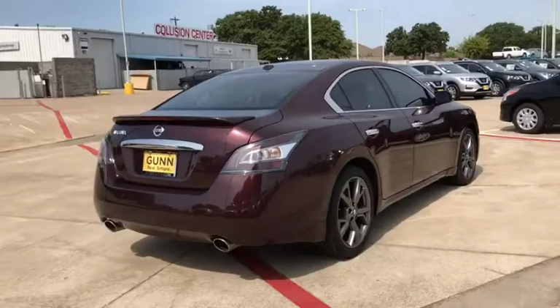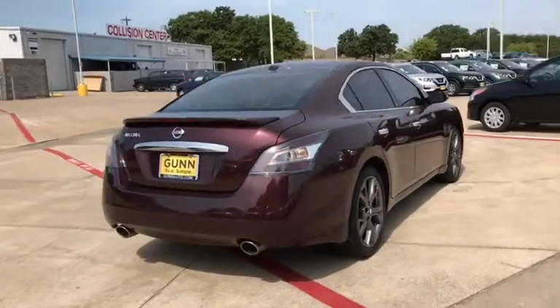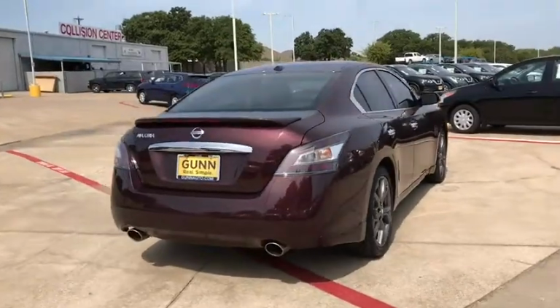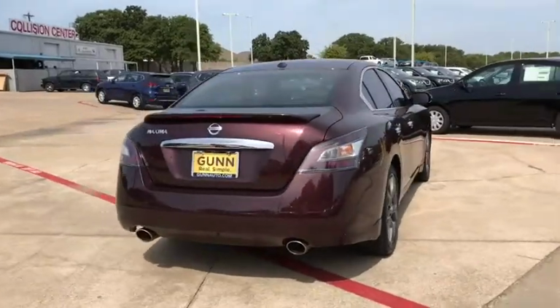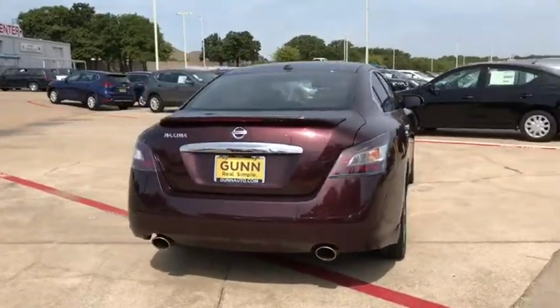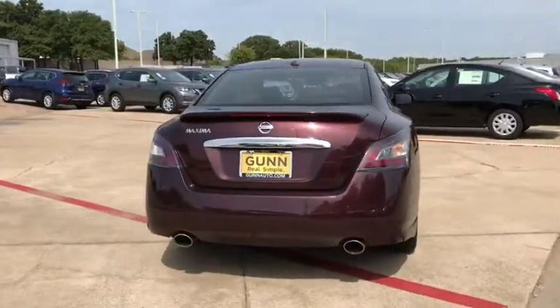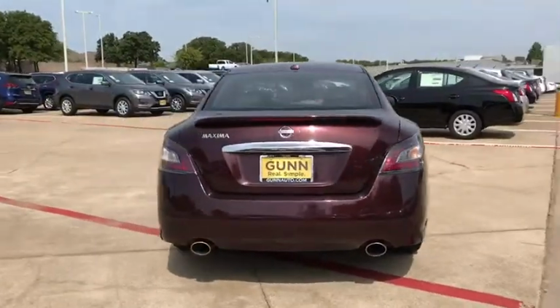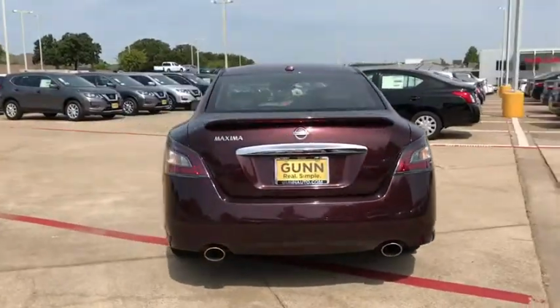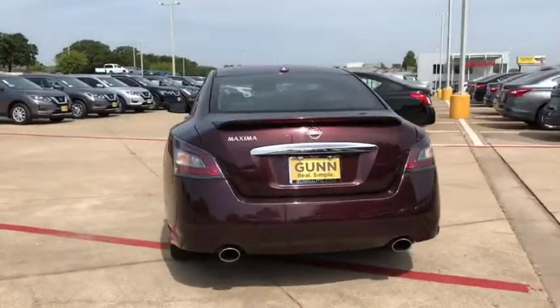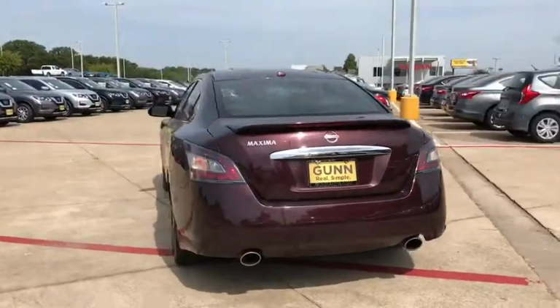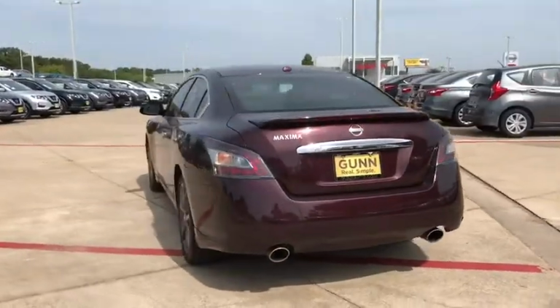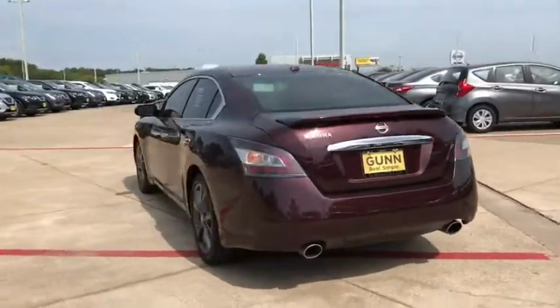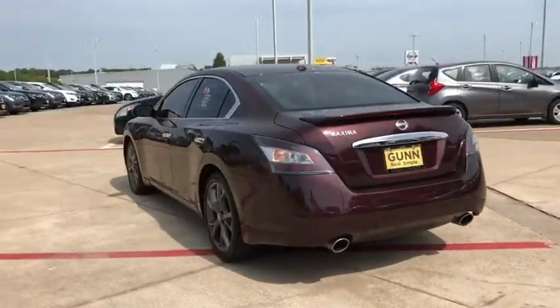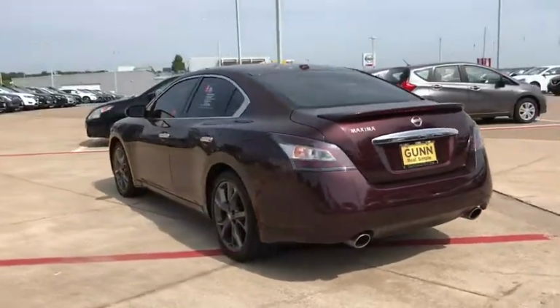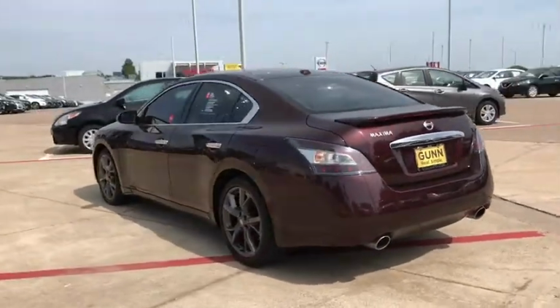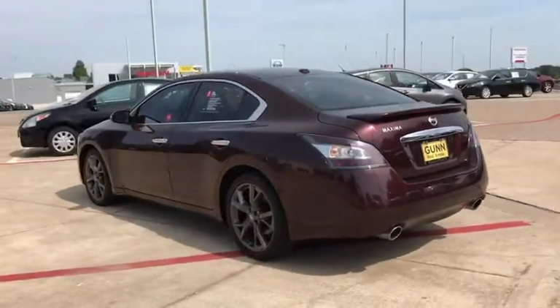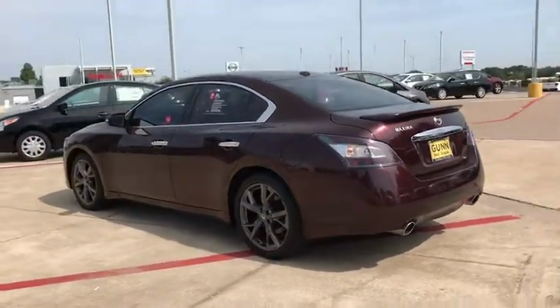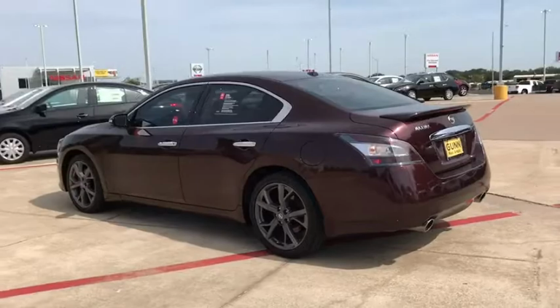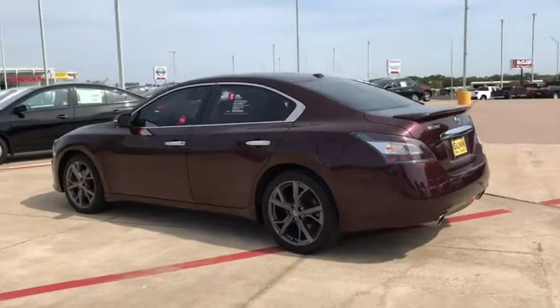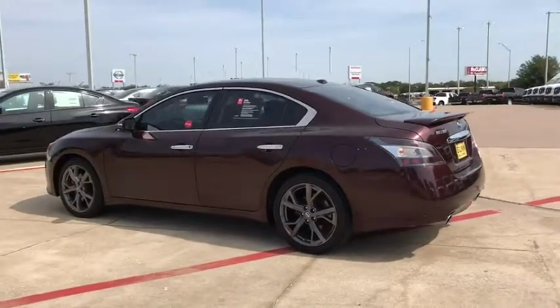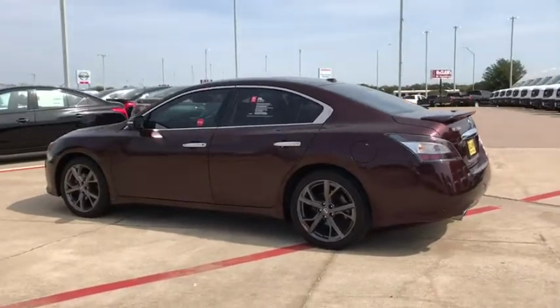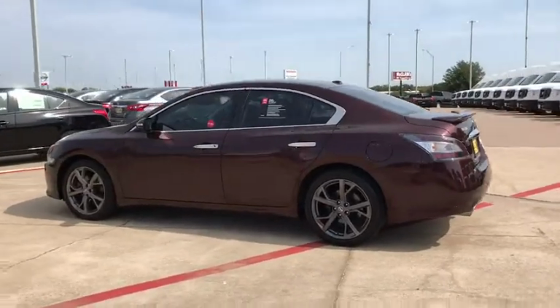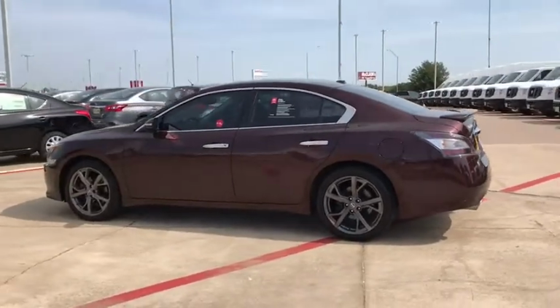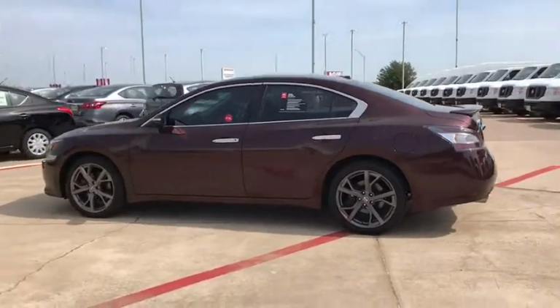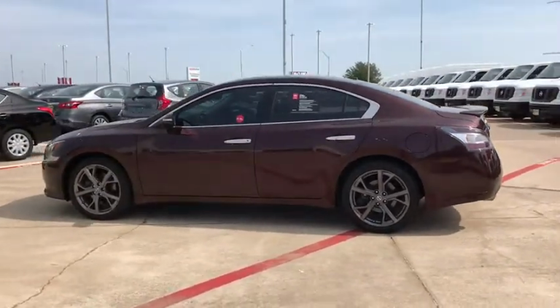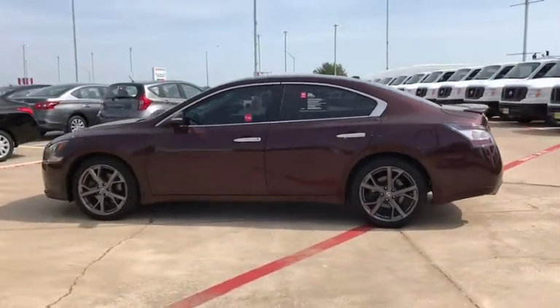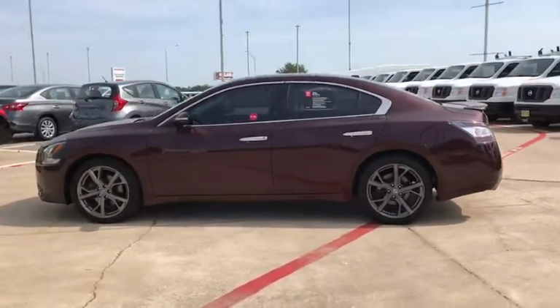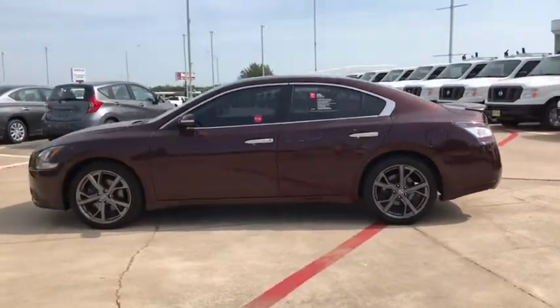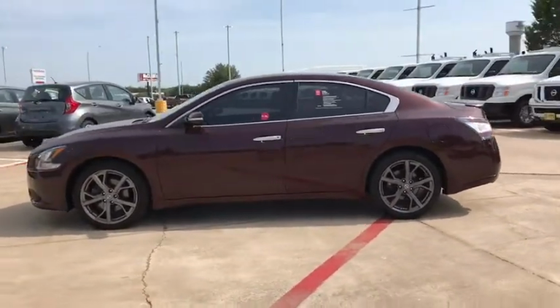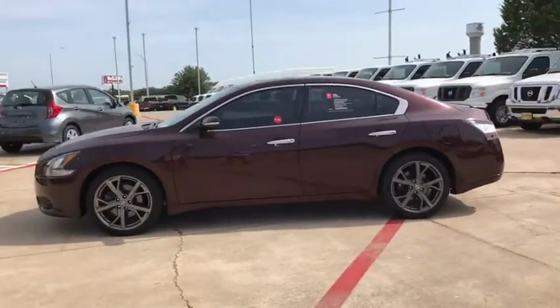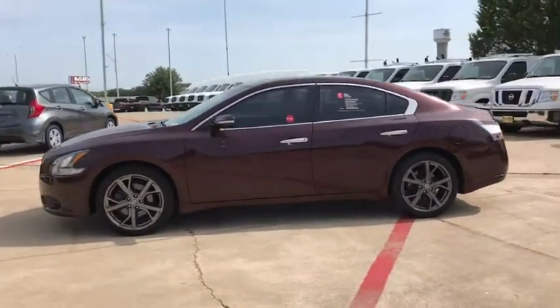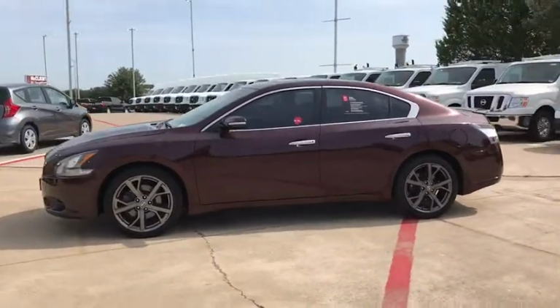Advanced technologies such as Nissan Intelligent Key and push button ignition offer convenience and control. This vehicle has less than 45,000 miles.